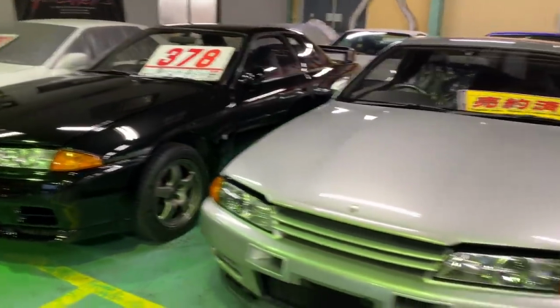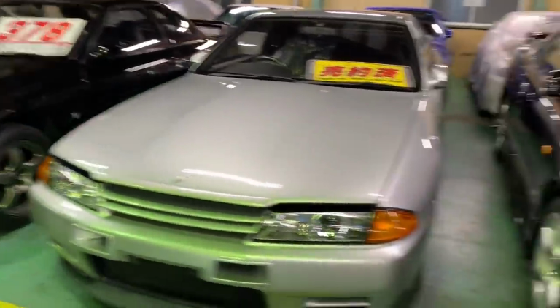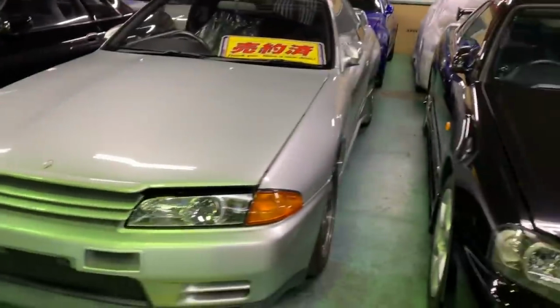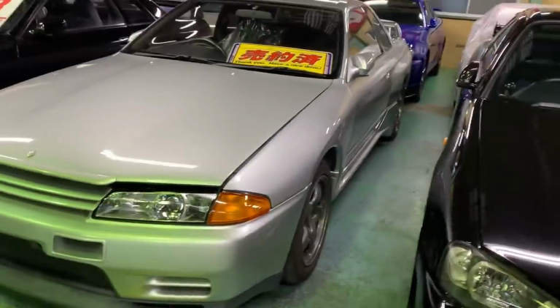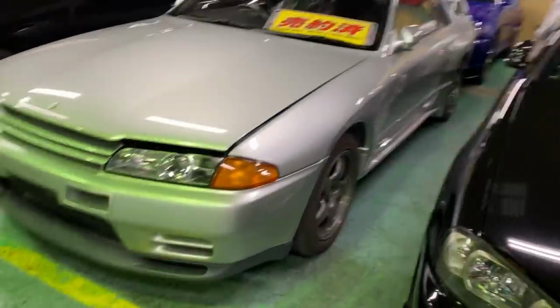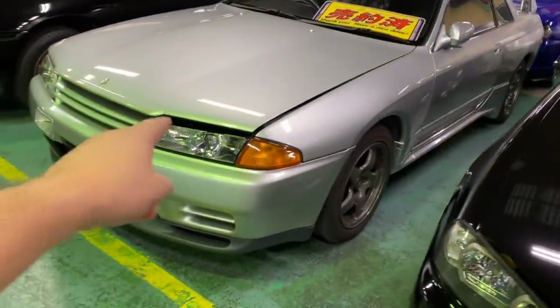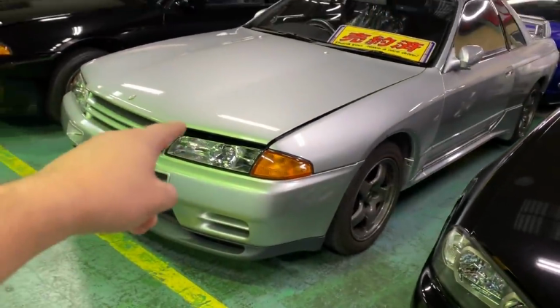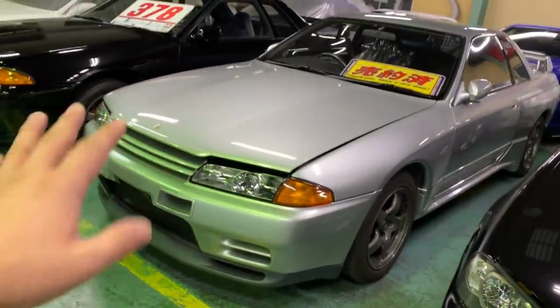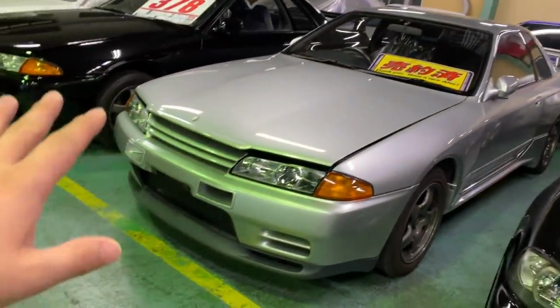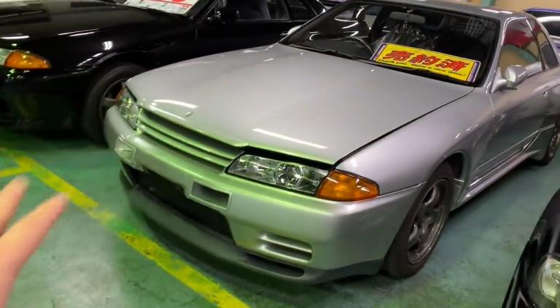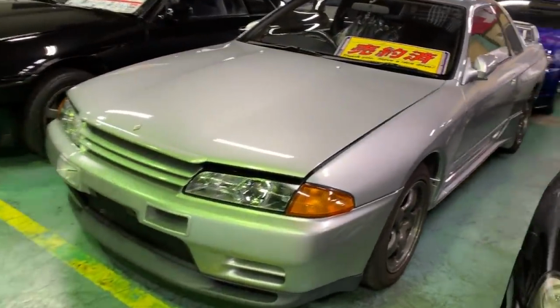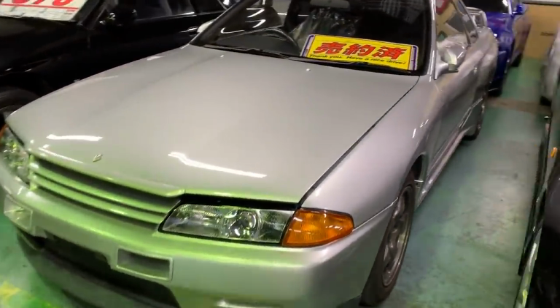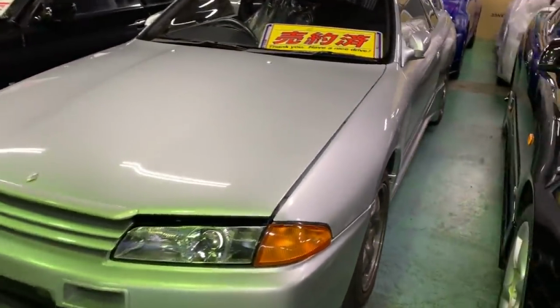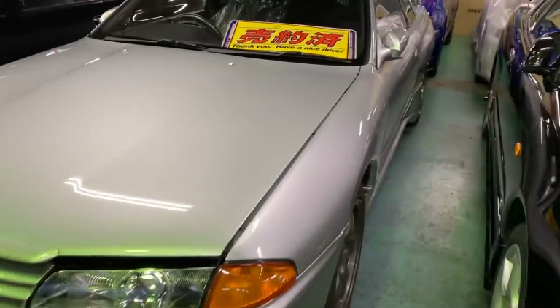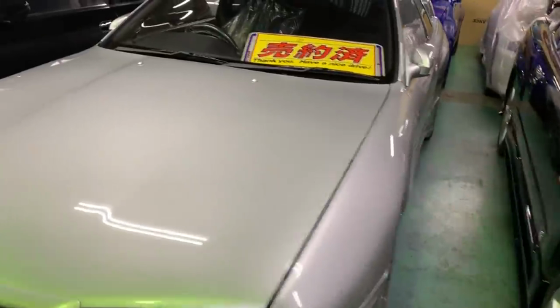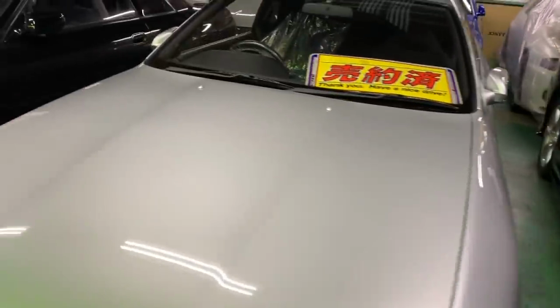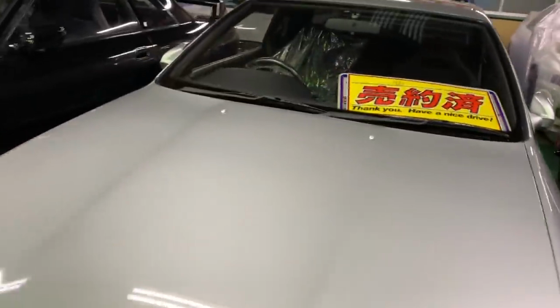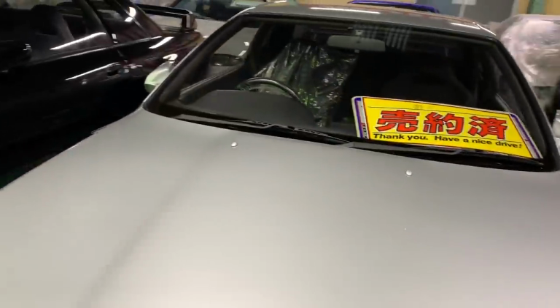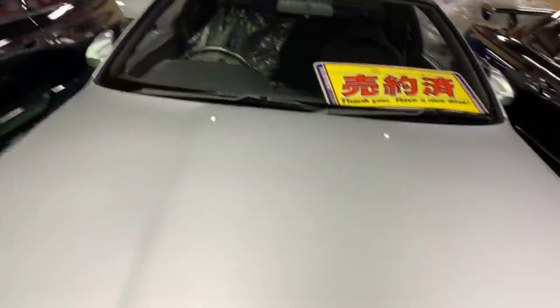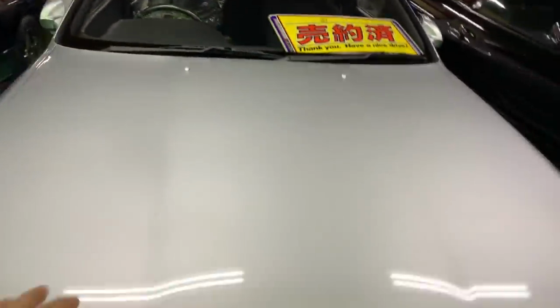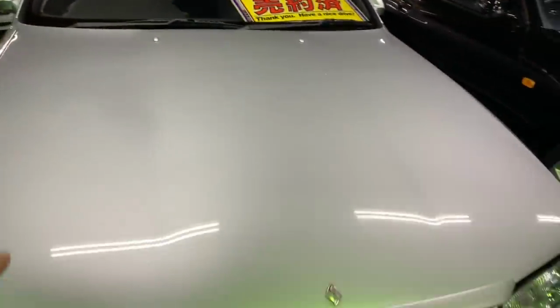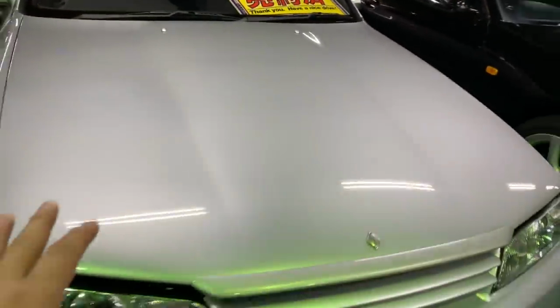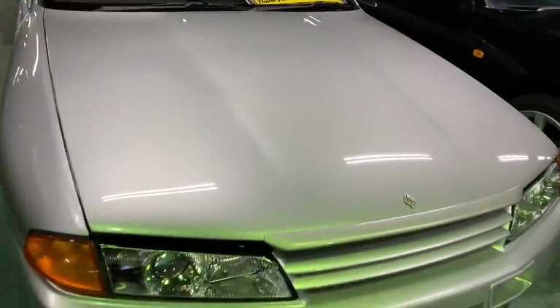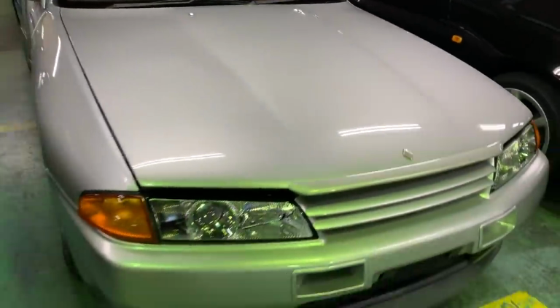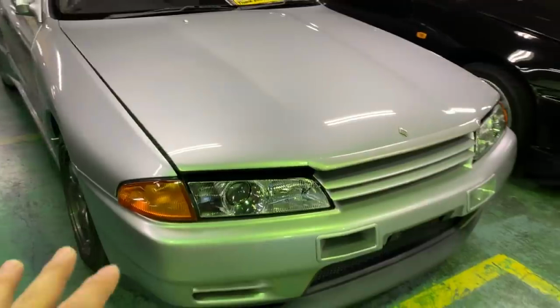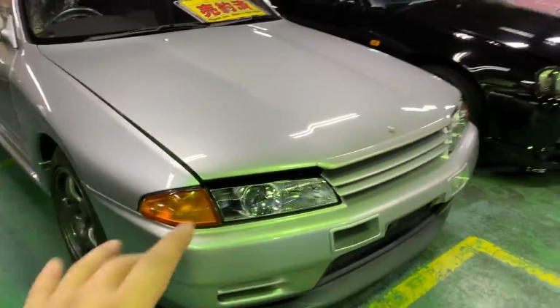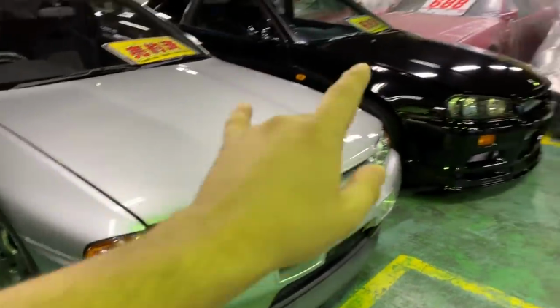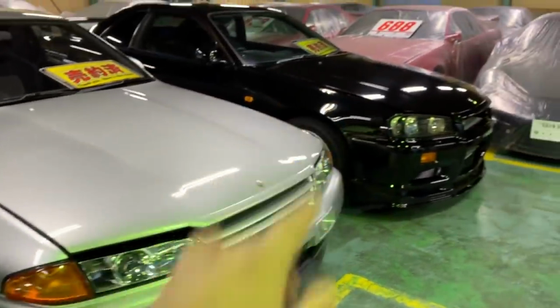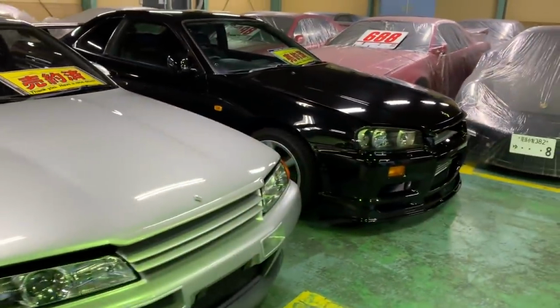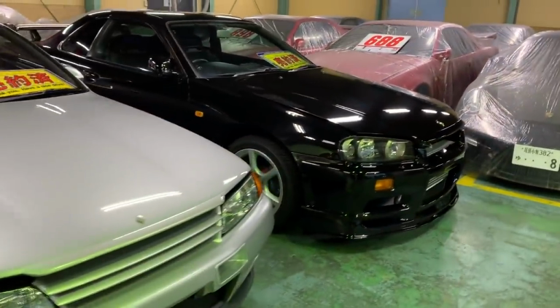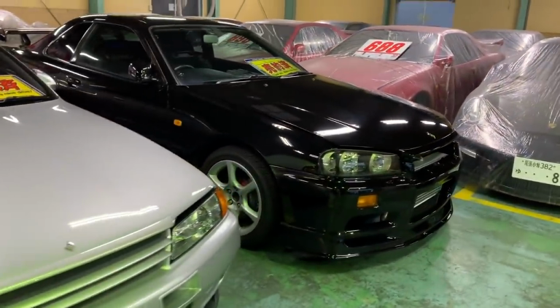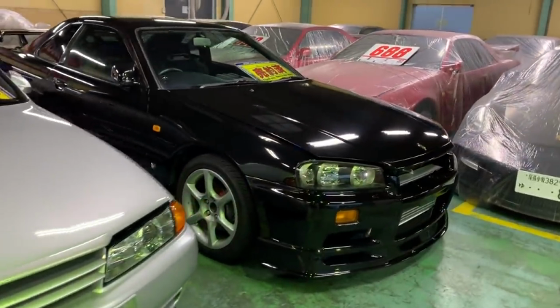This car I've been talking to you guys about a lot — the 31,000 kilometer GTR 32 — it's been sold to a Japanese local customer. So has that GTT Nissan Skyline.